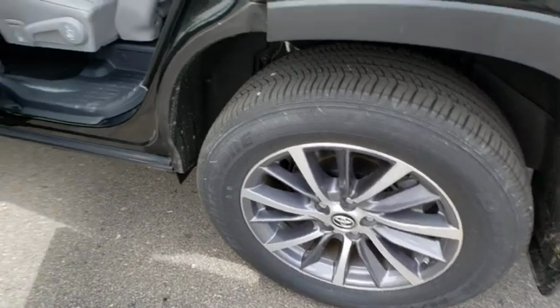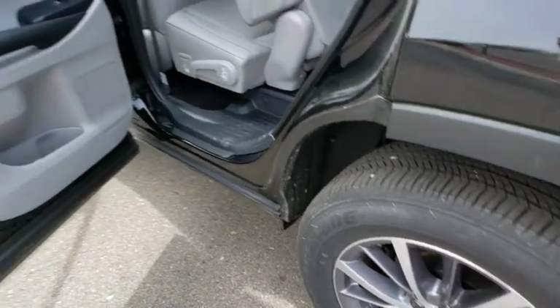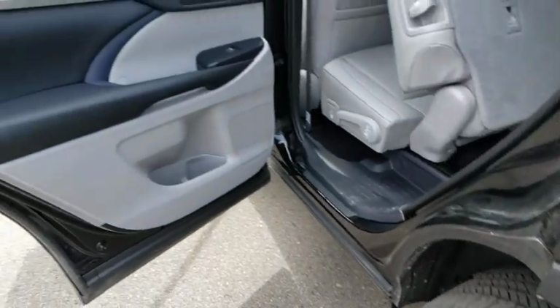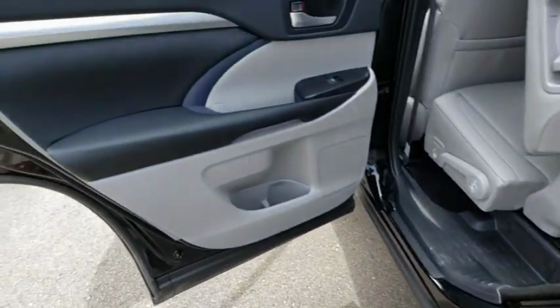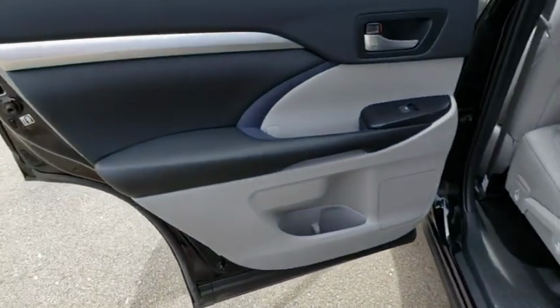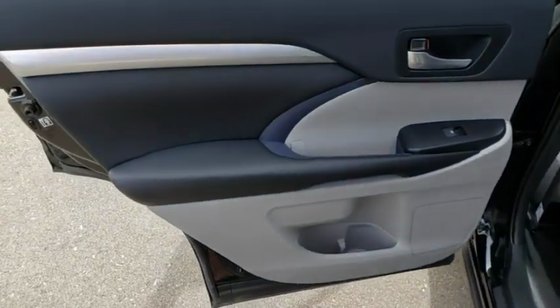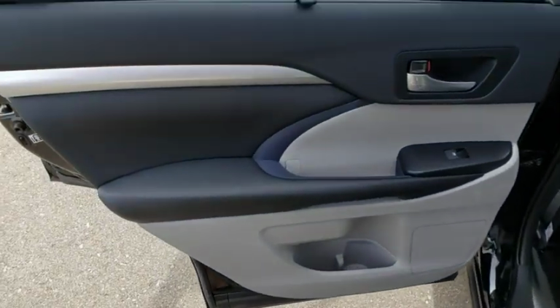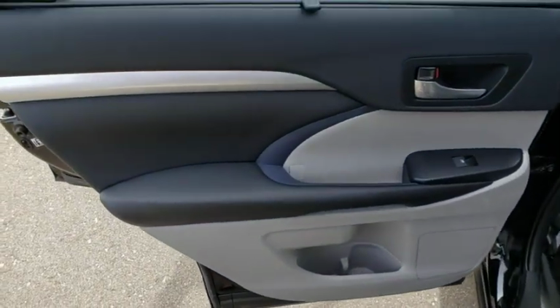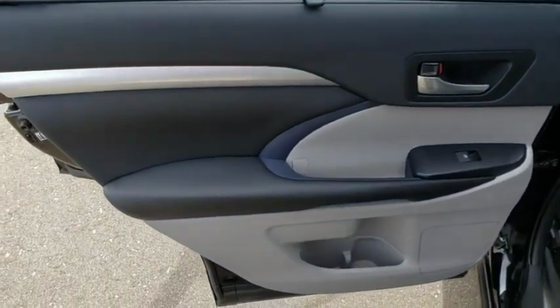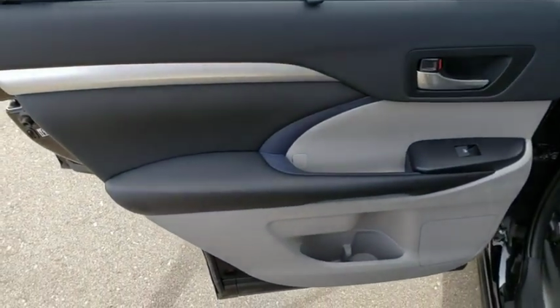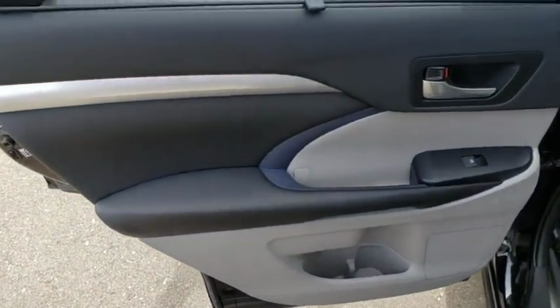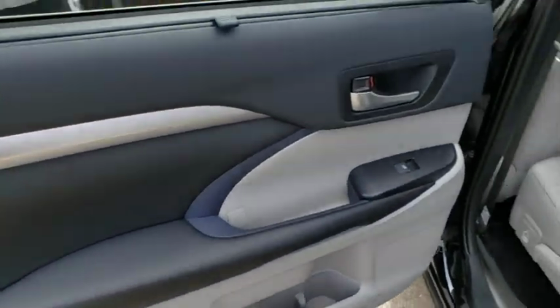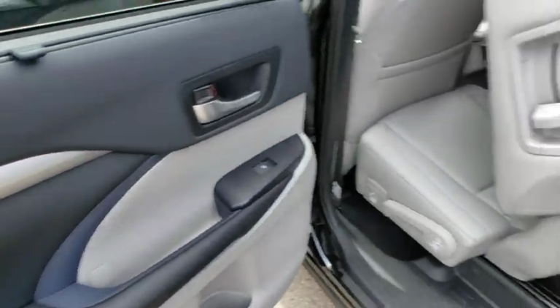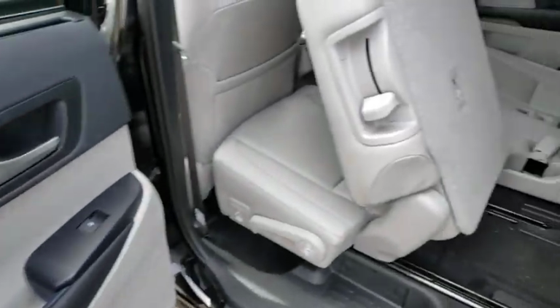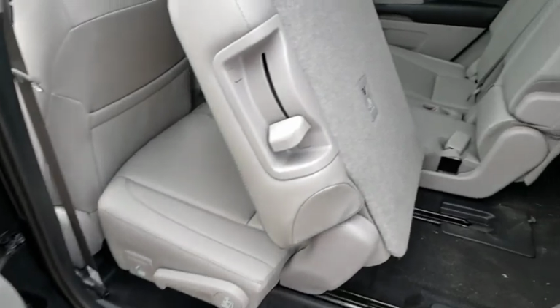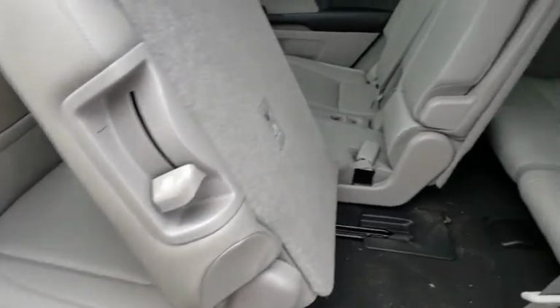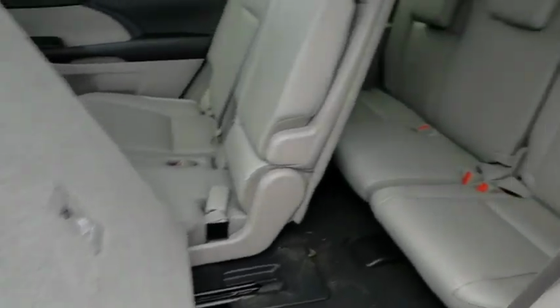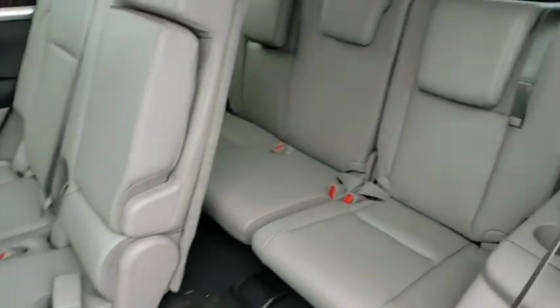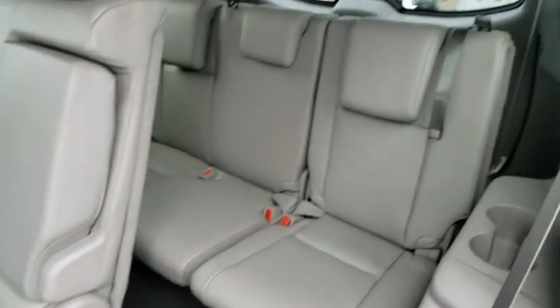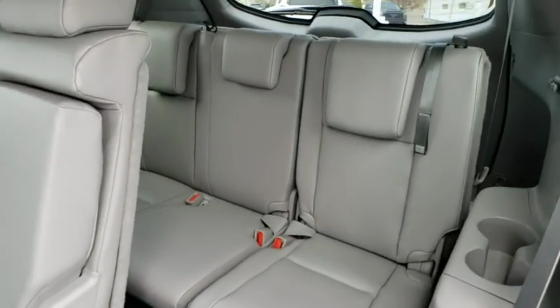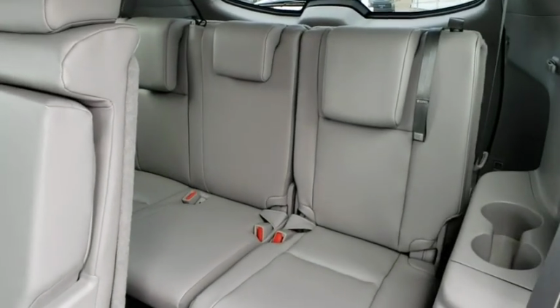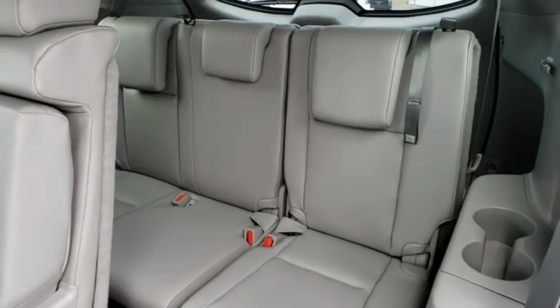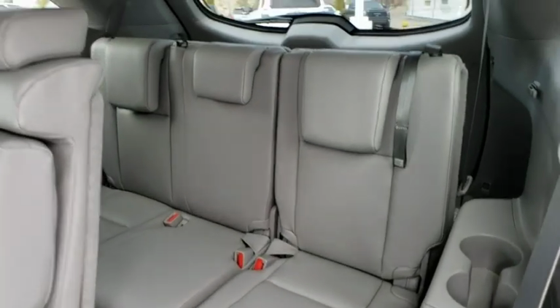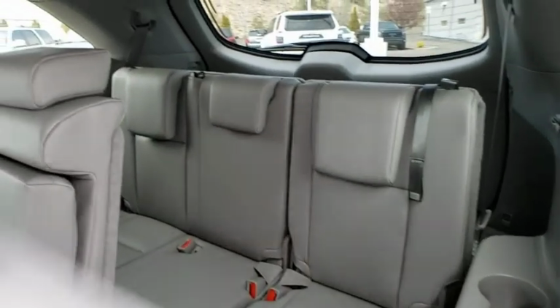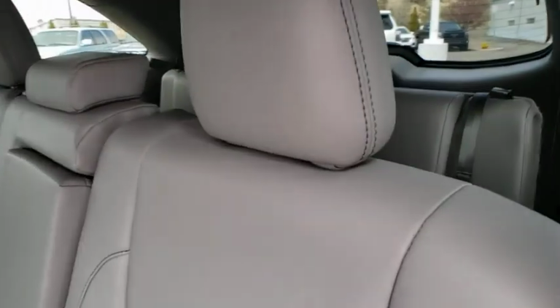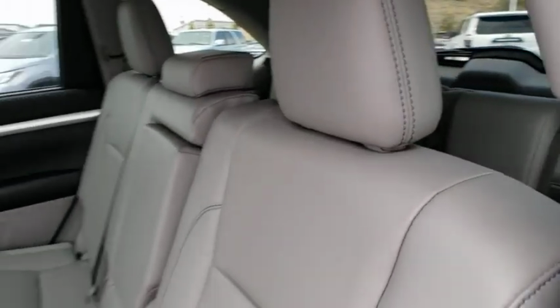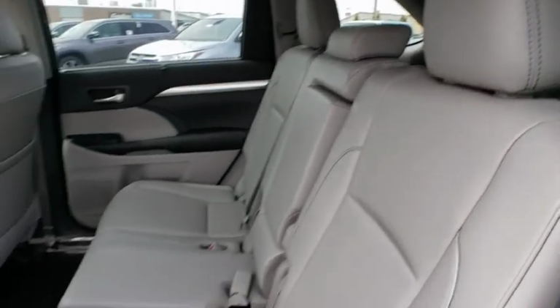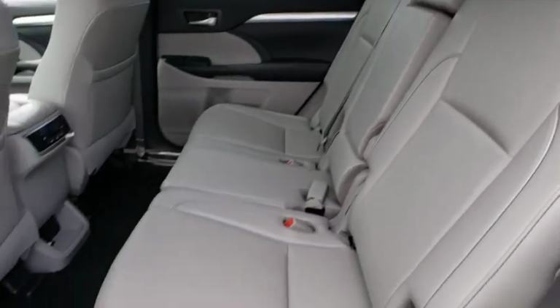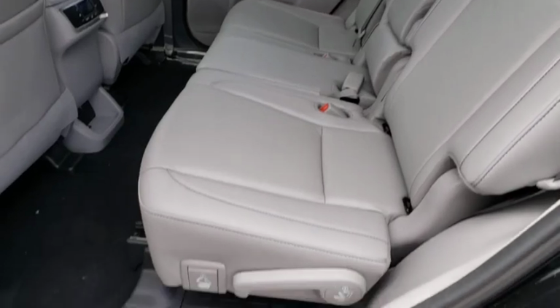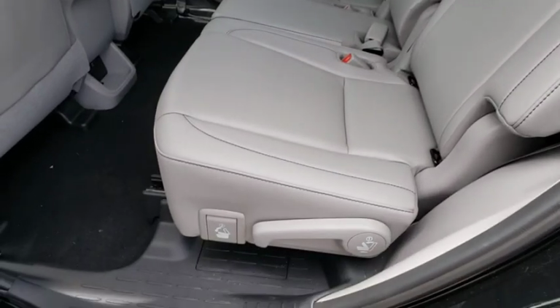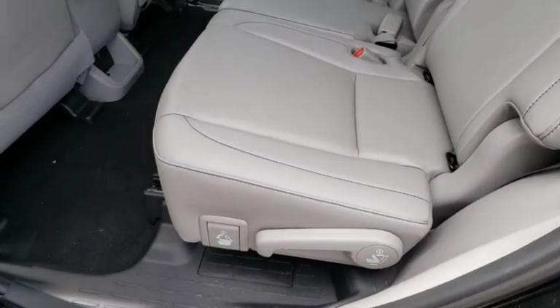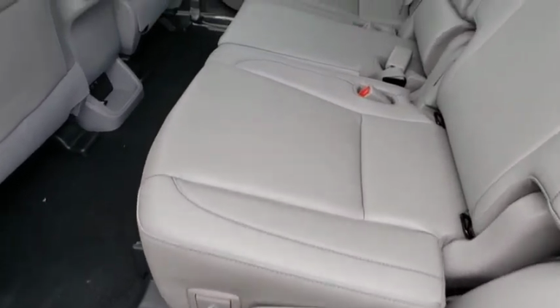Fog lights, heated front seats, power windows, security system, rear window defroster, remote keyless entry, brake assist, power moonroof. If you like it online, you'll love it in your driveway.